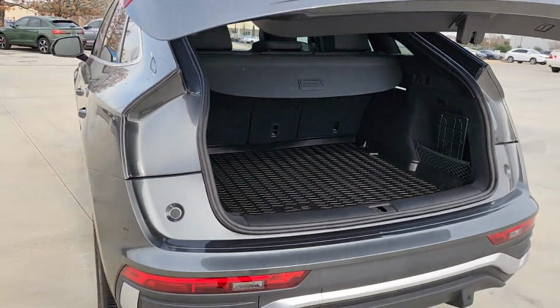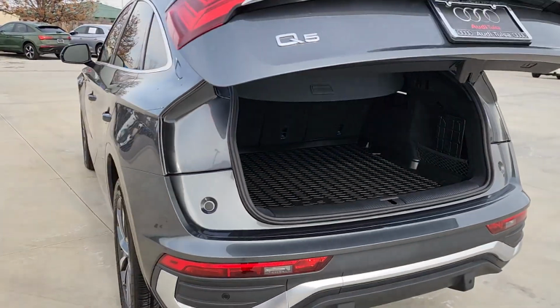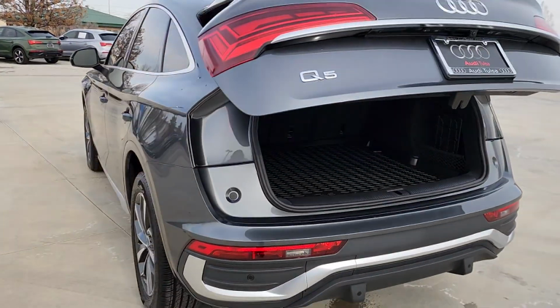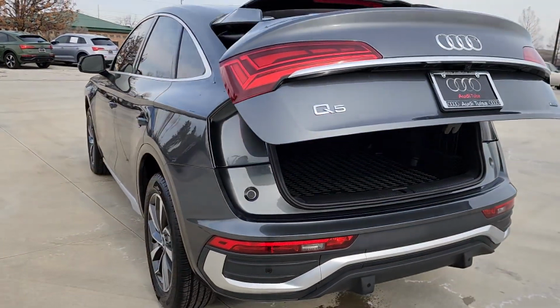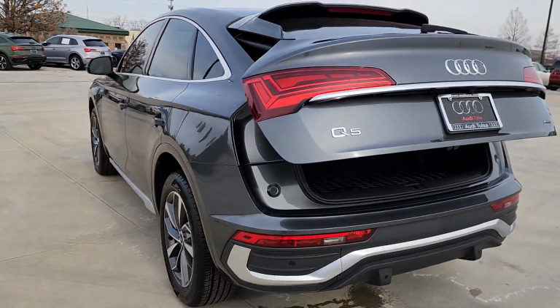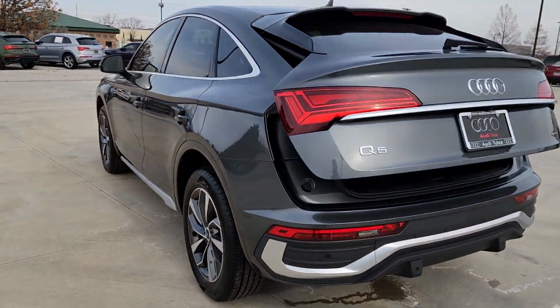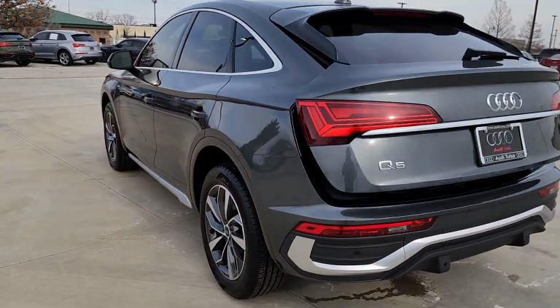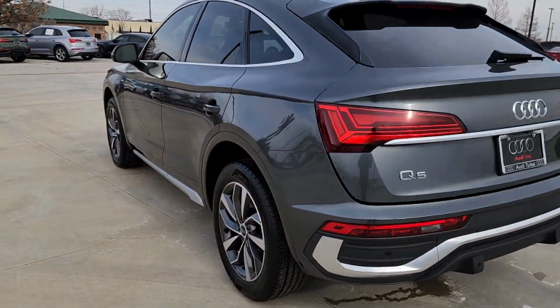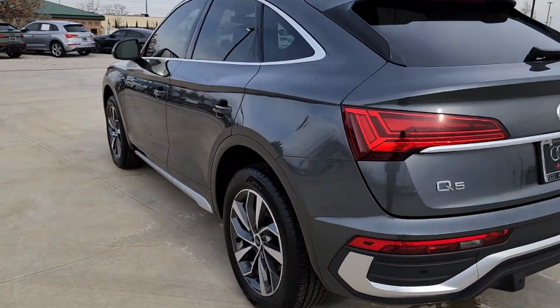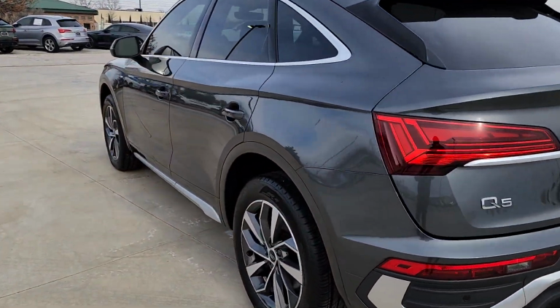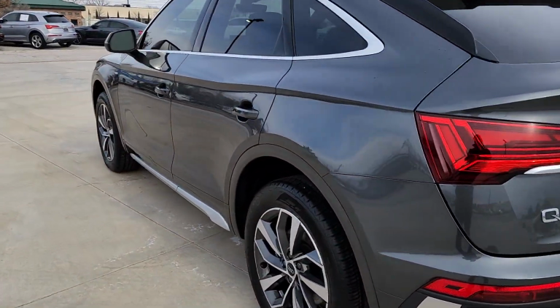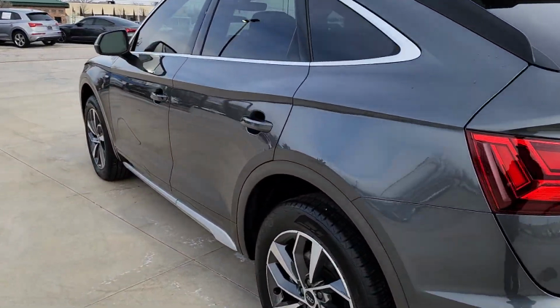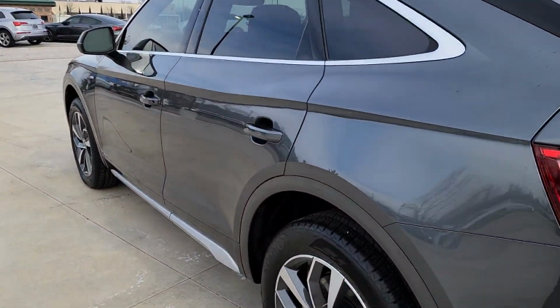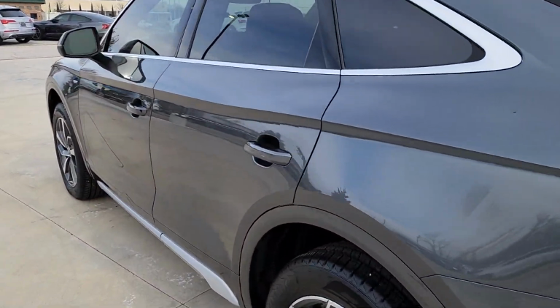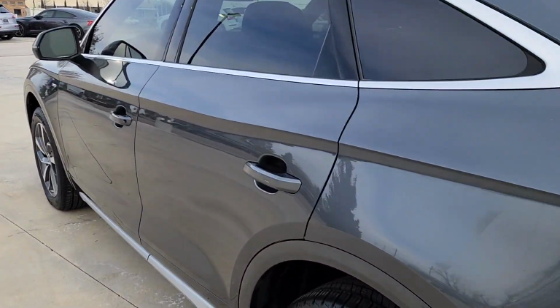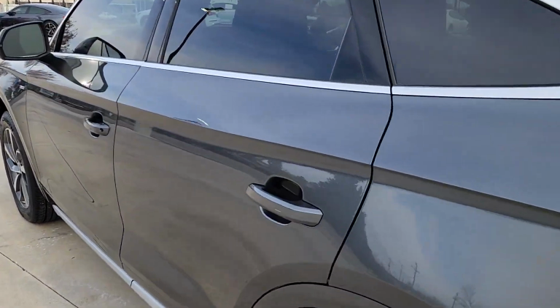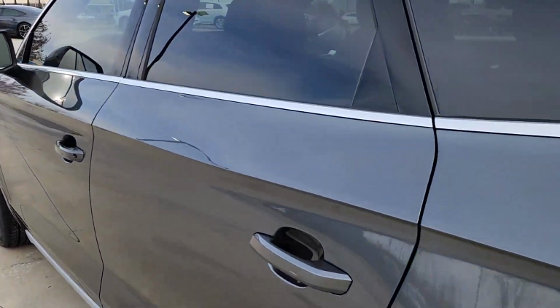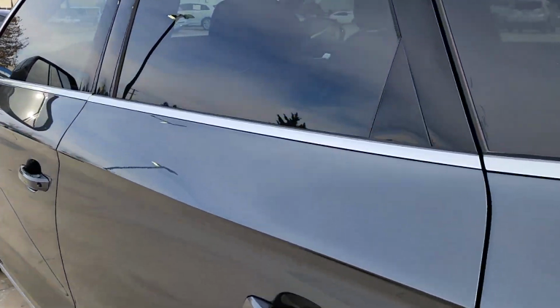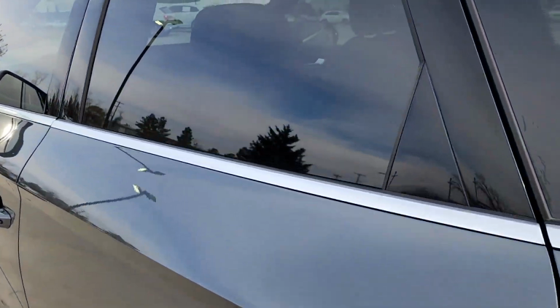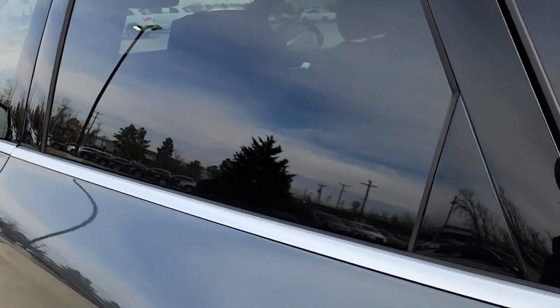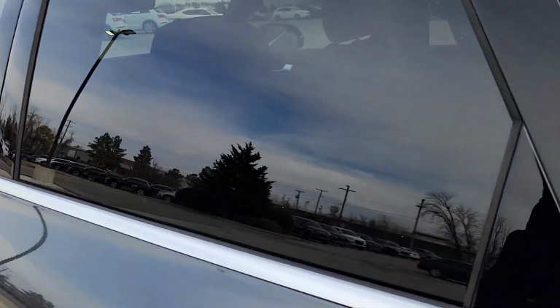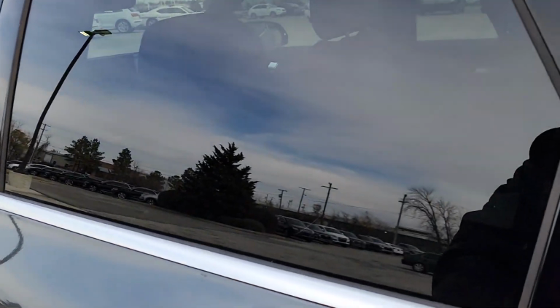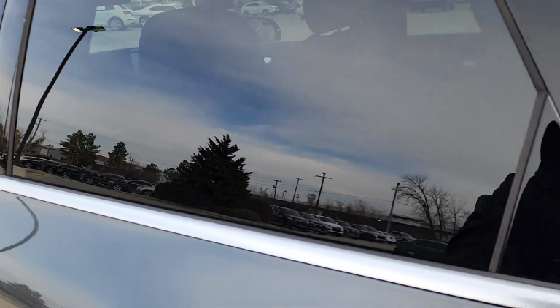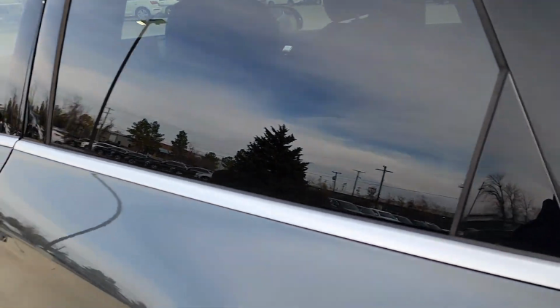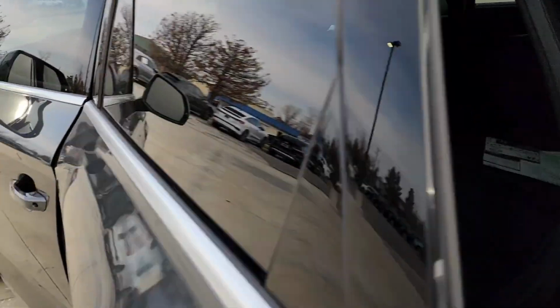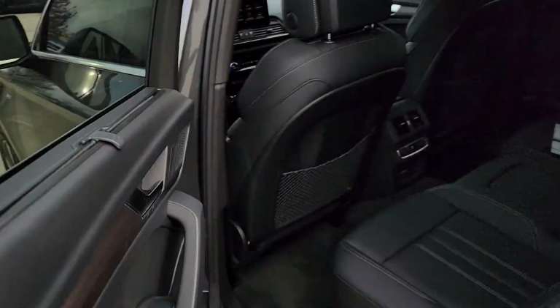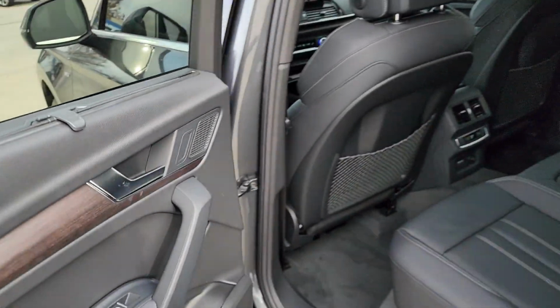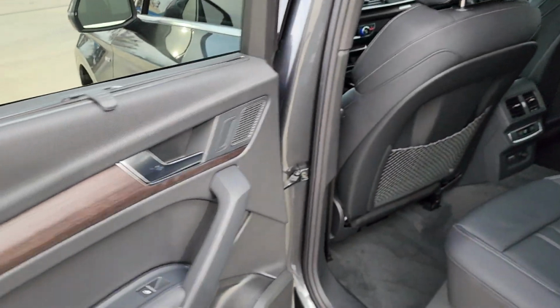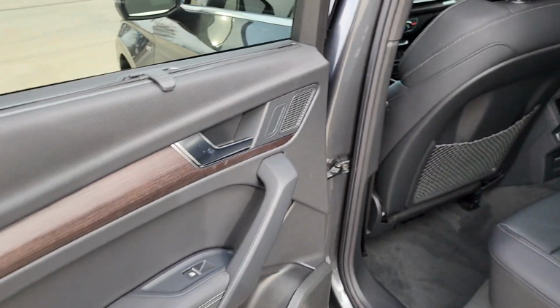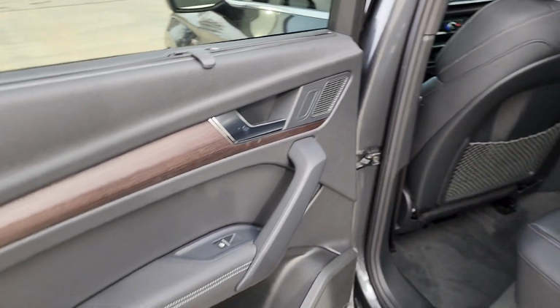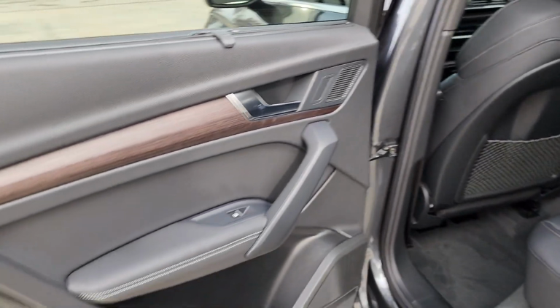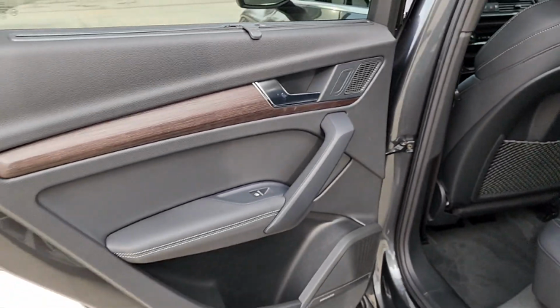Don't miss the chance to get behind the wheel of this beautifully crafted Q5. Our team will give you an outstanding test drive experience. Stop in today.